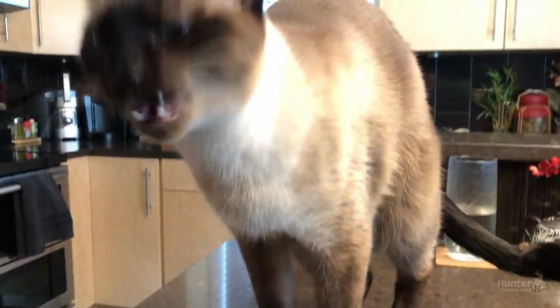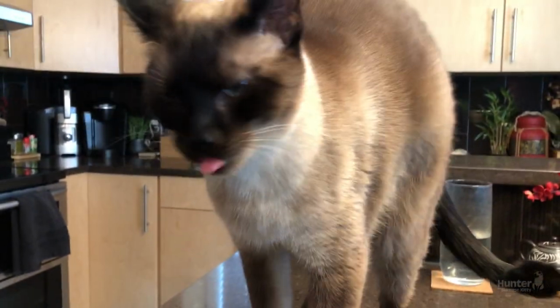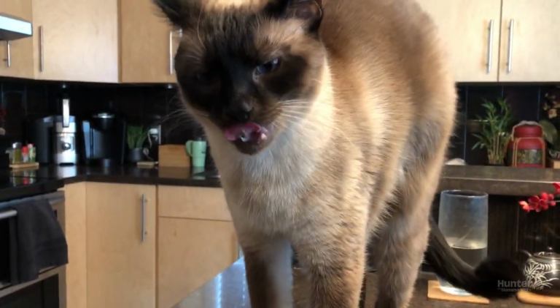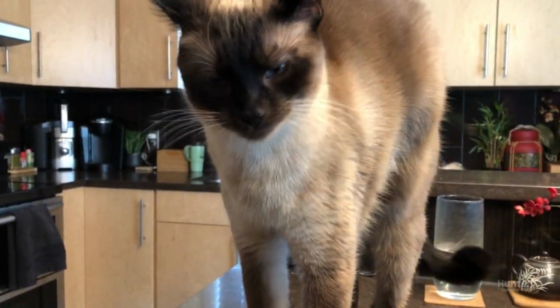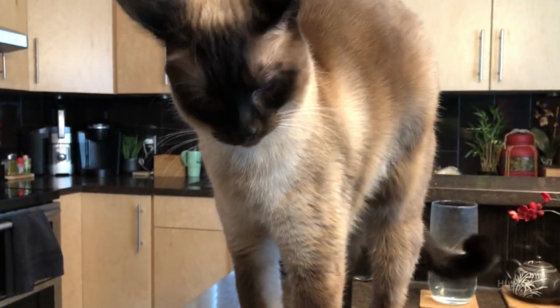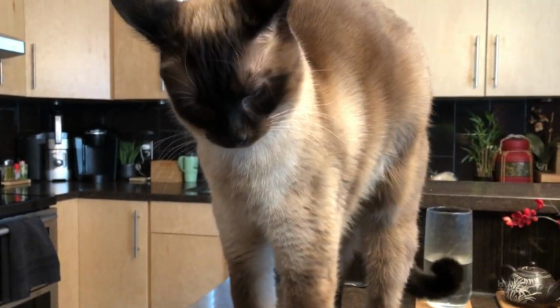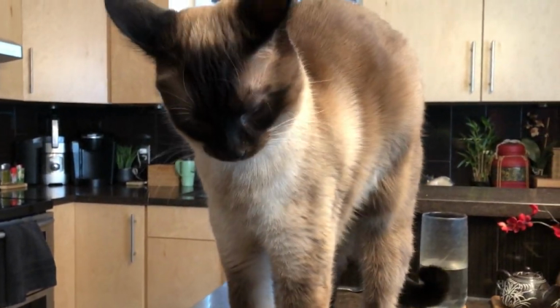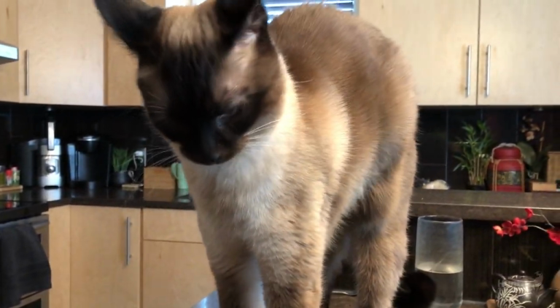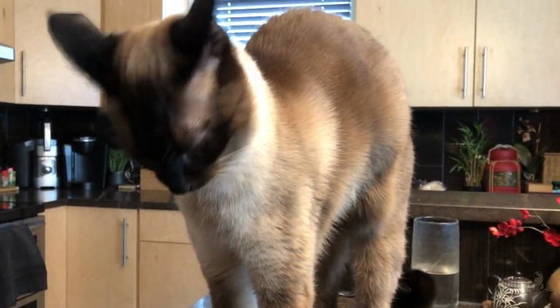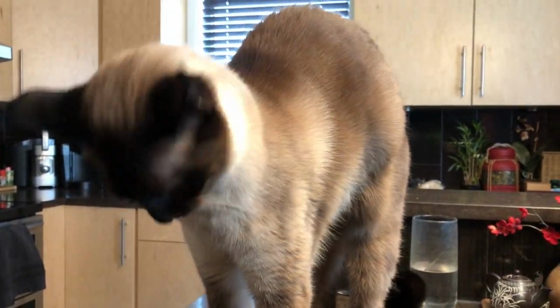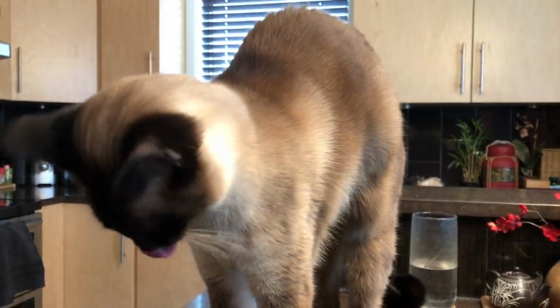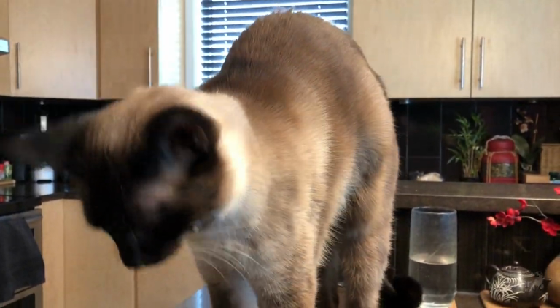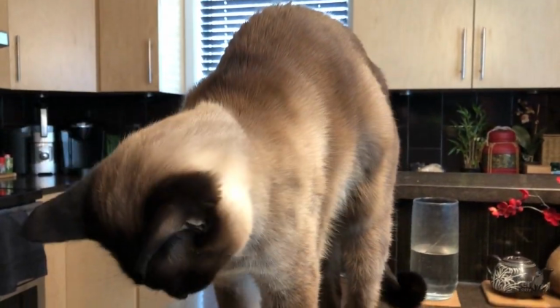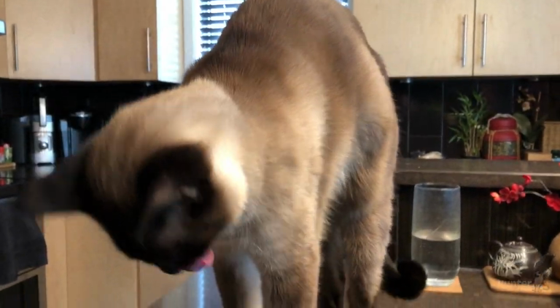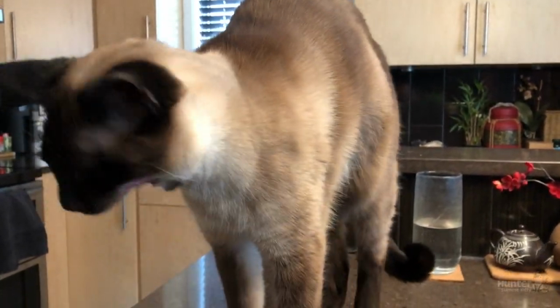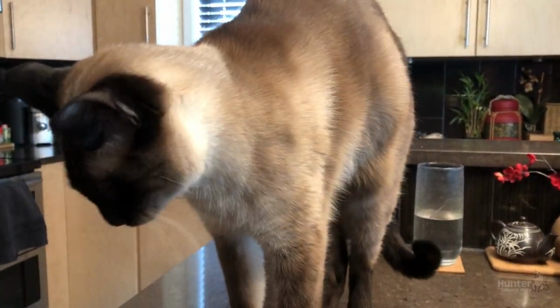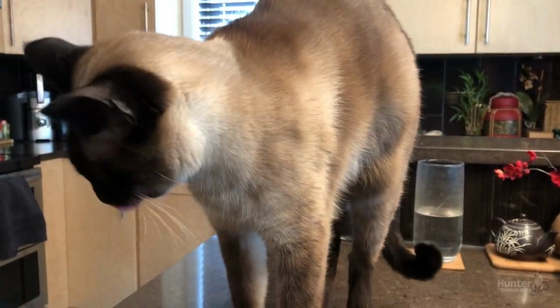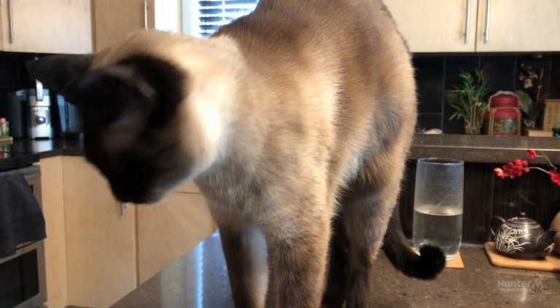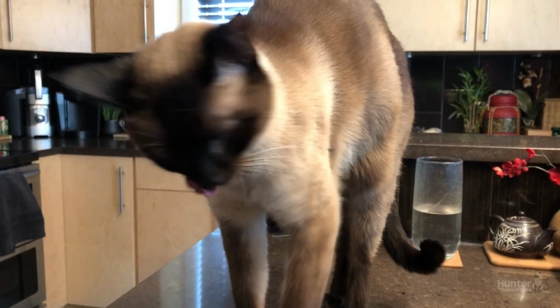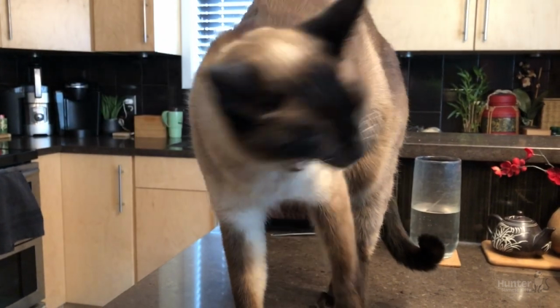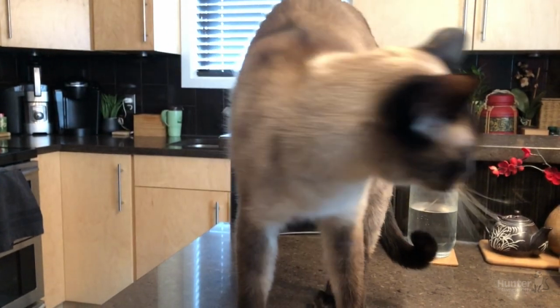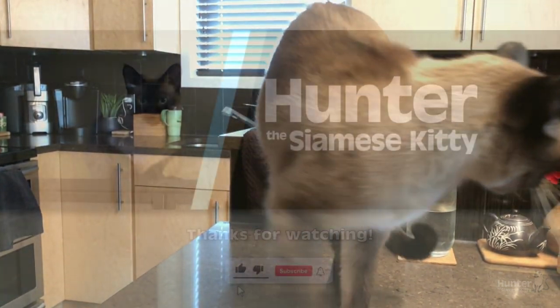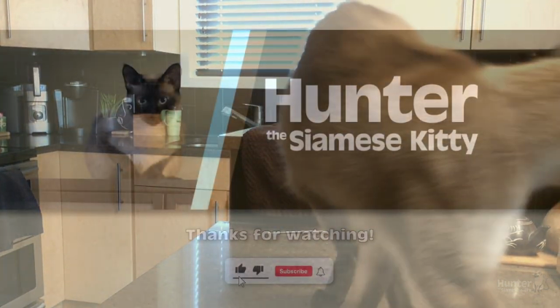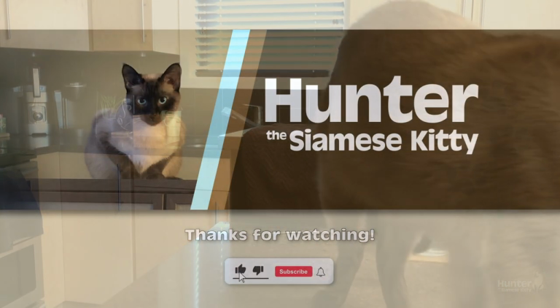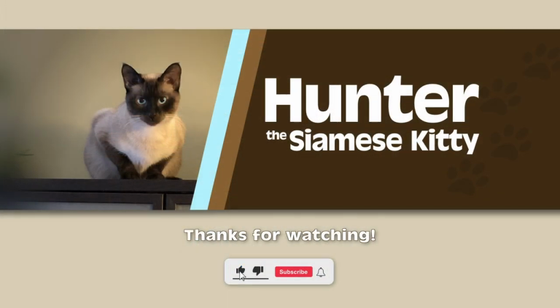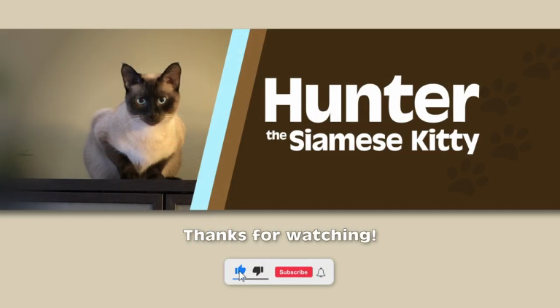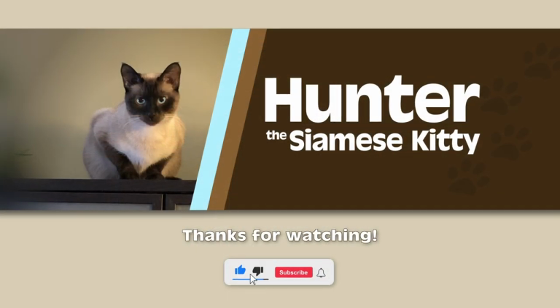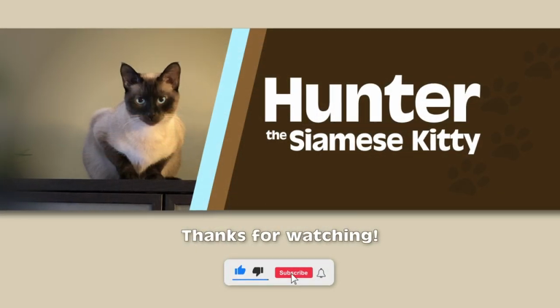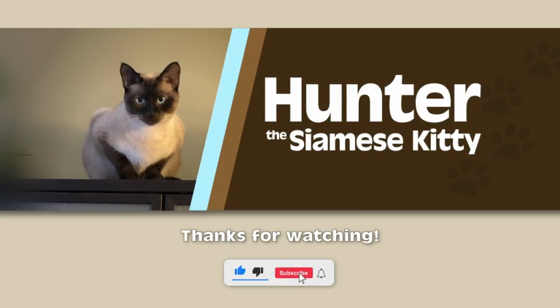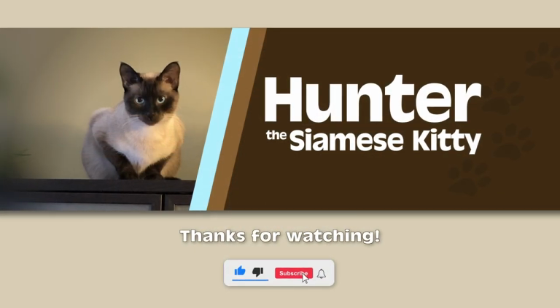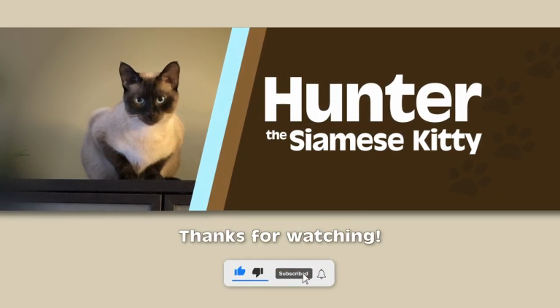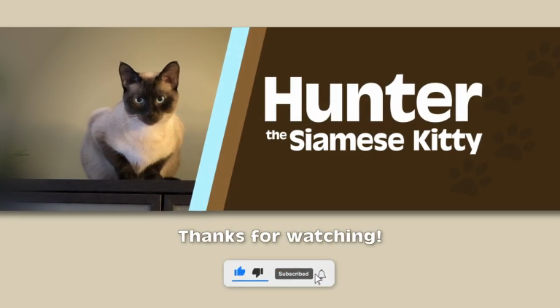I thought we'd have another order. We'll have to mix everything together, so let's think about it.